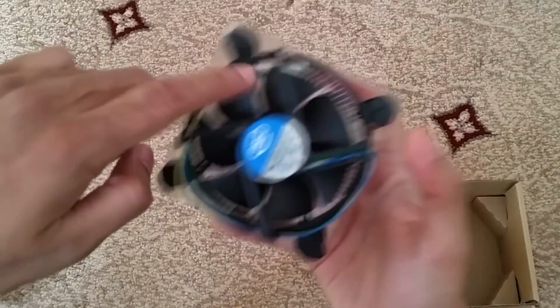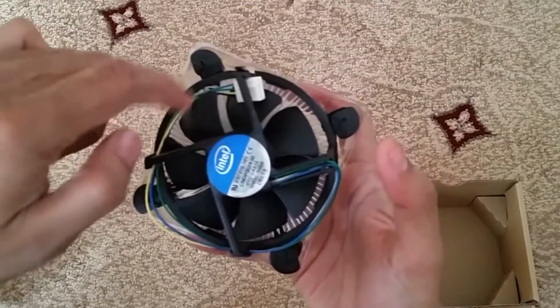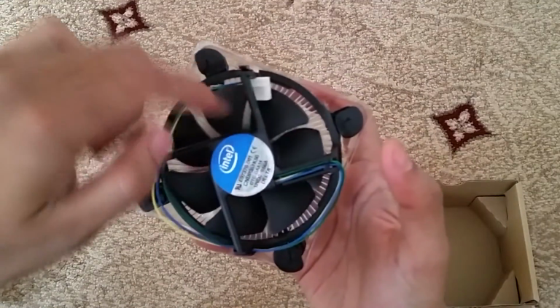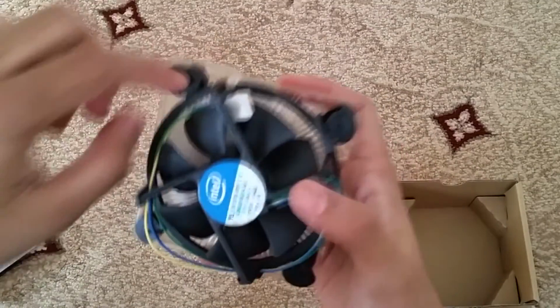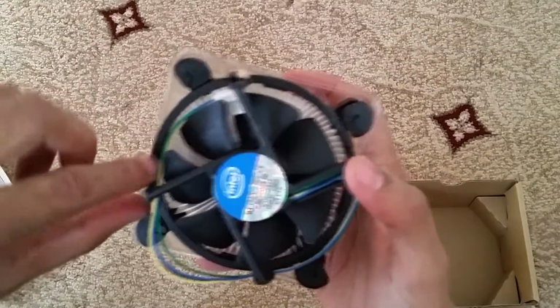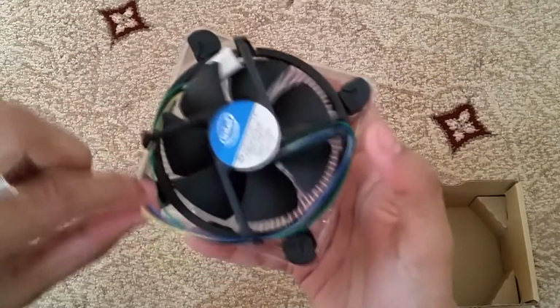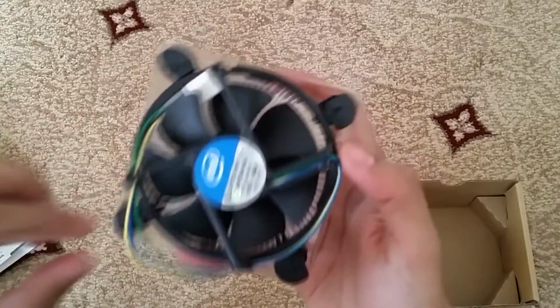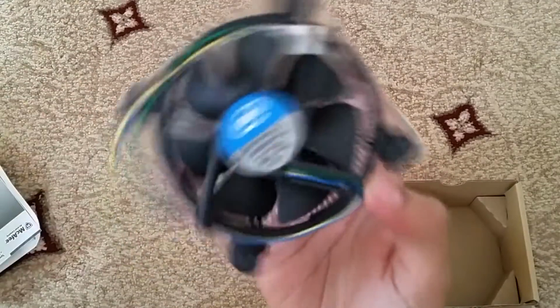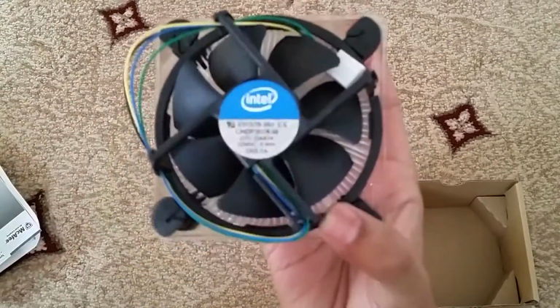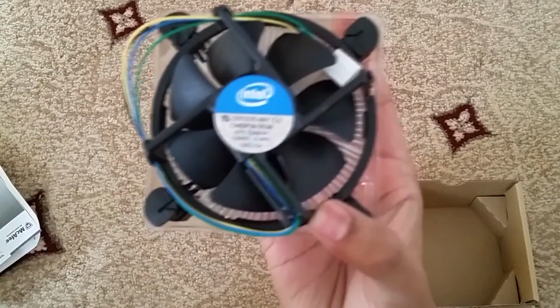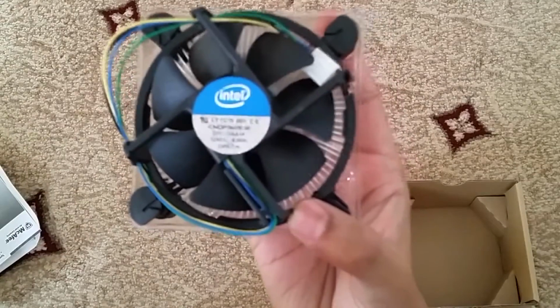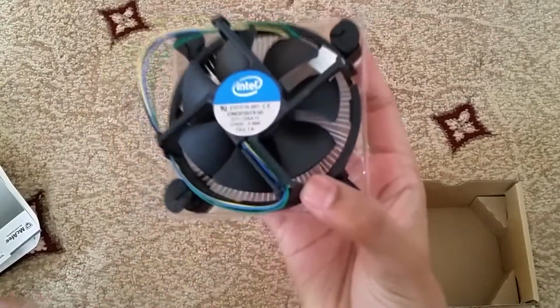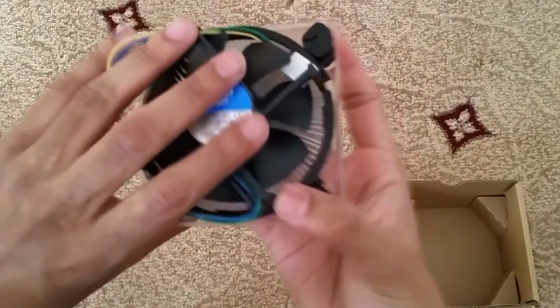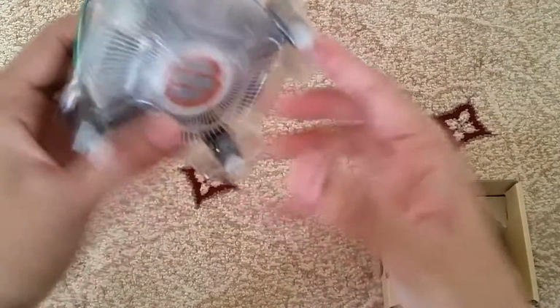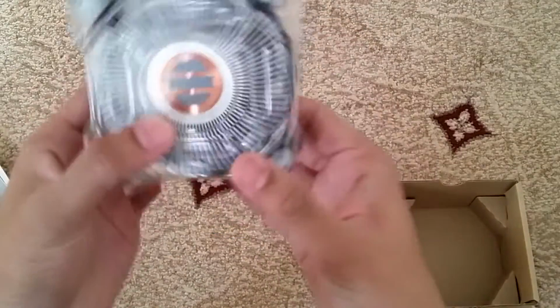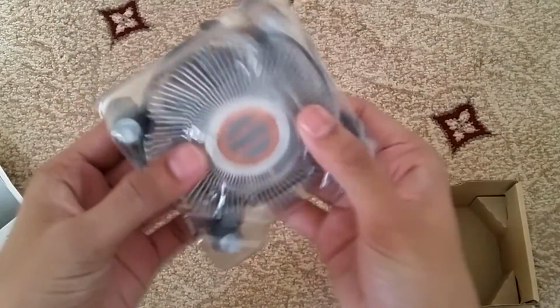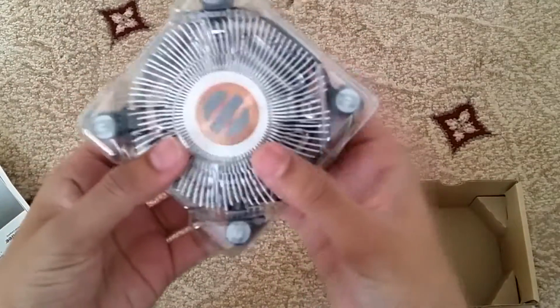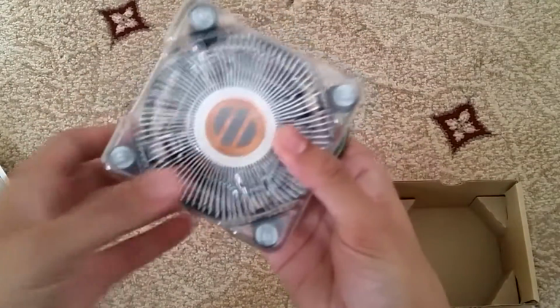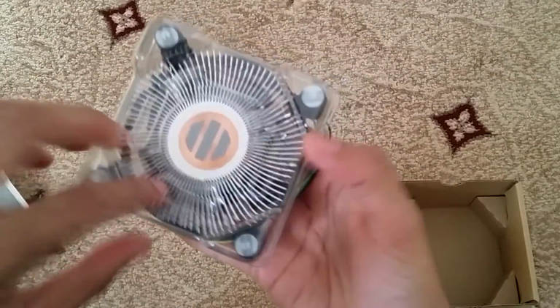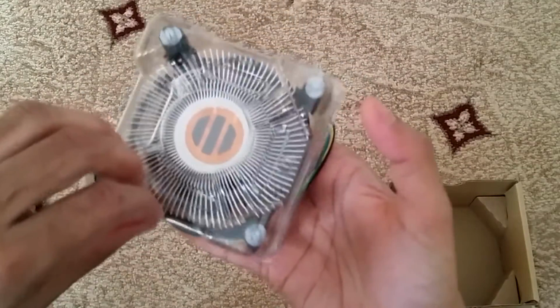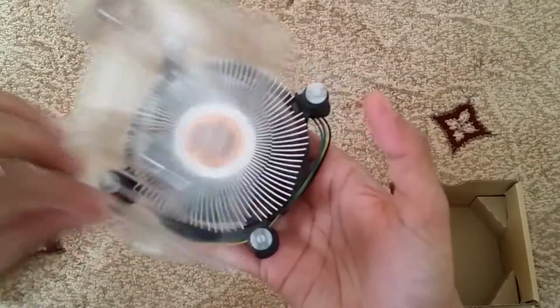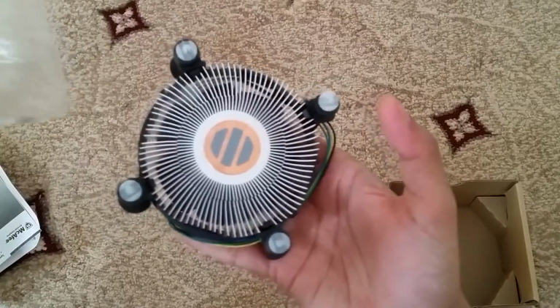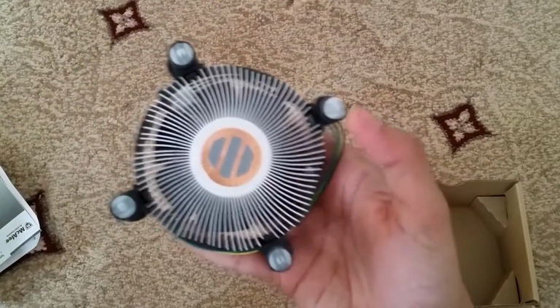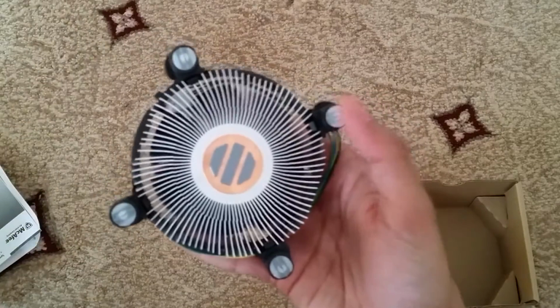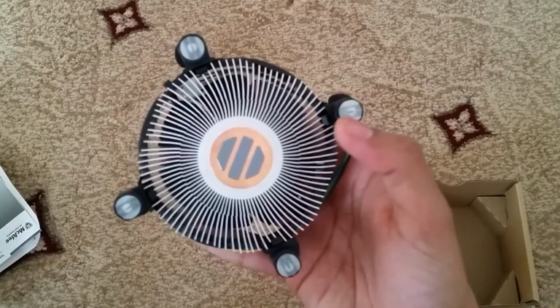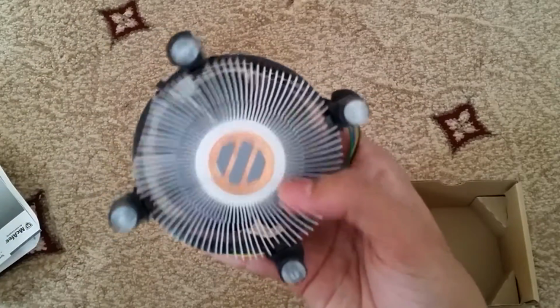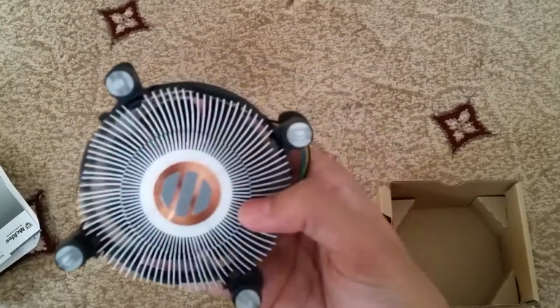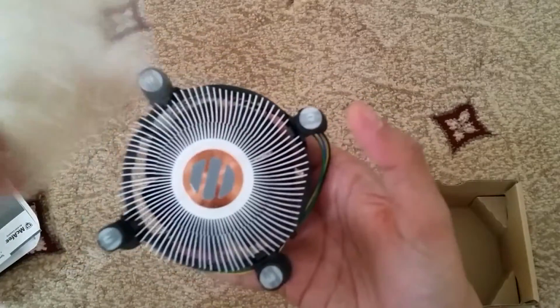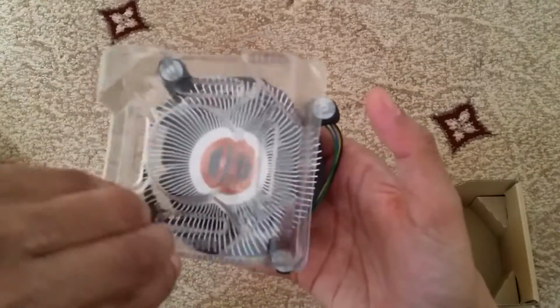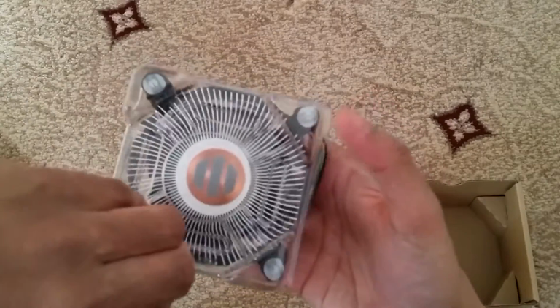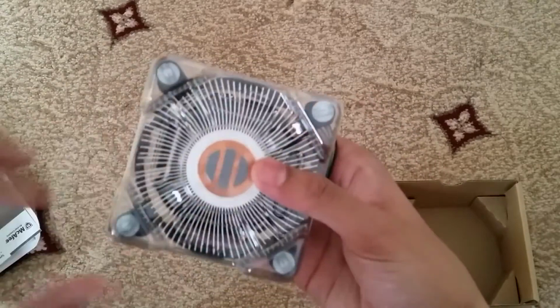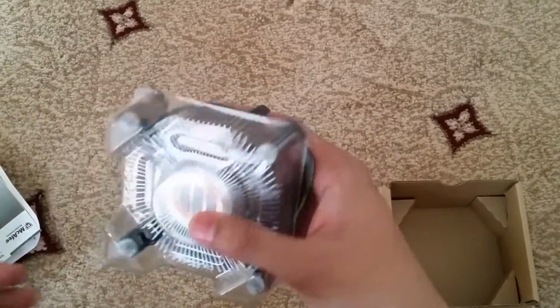So here we have the cooler — it's a nice little stock cooler. This is the bottom, it's got a little protector and 4 clips which stick onto the motherboard.